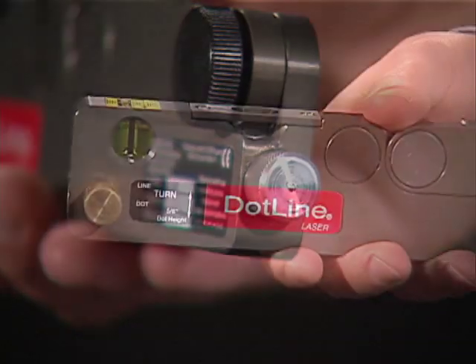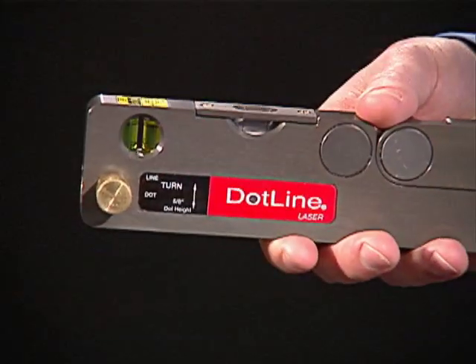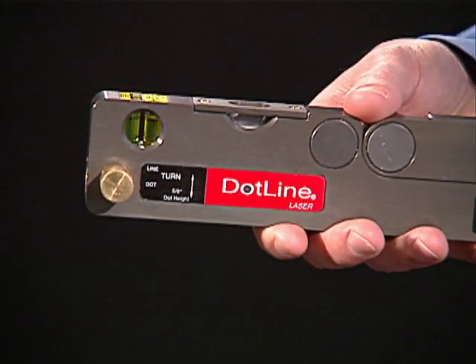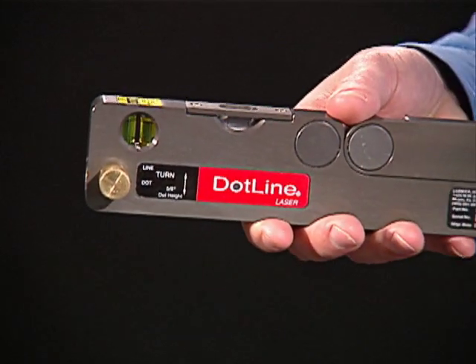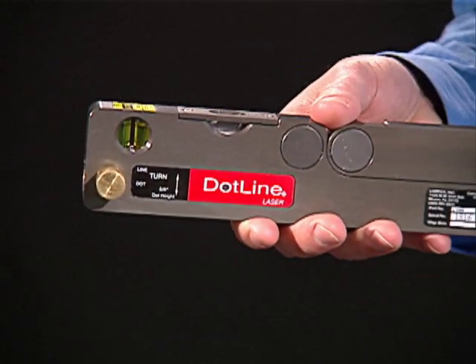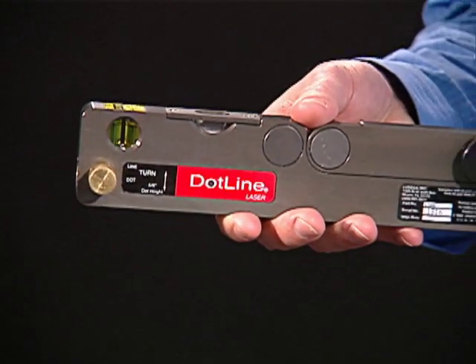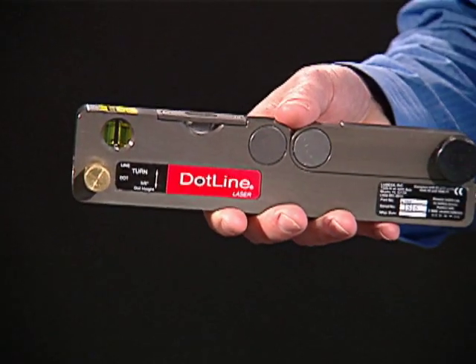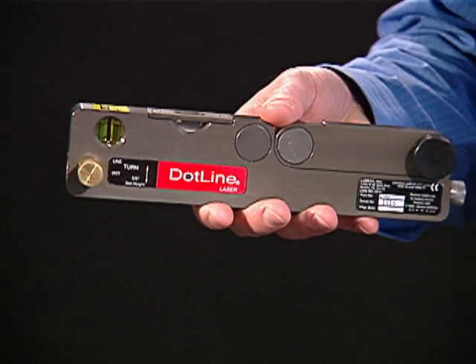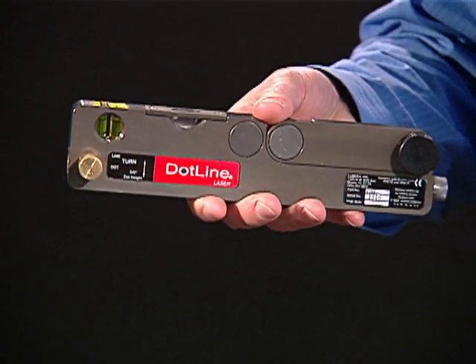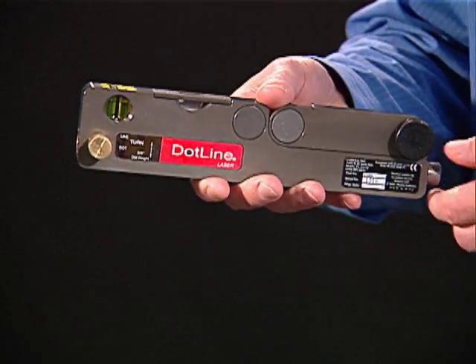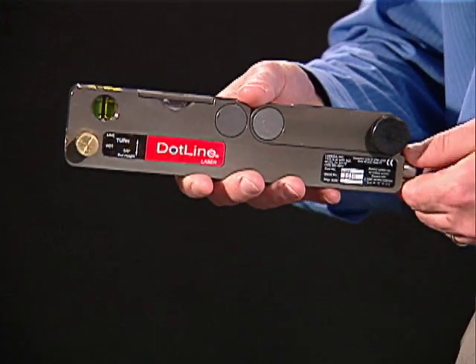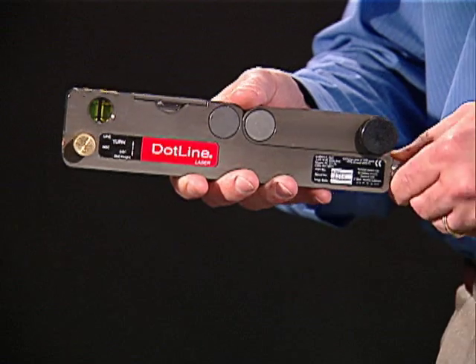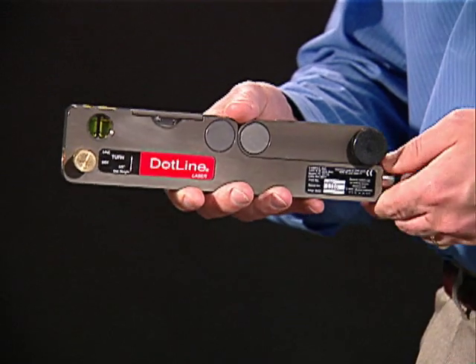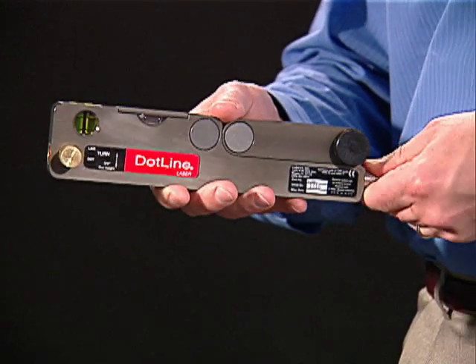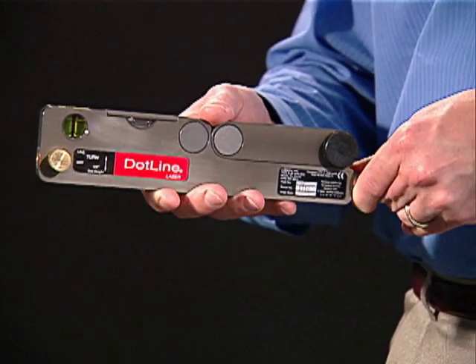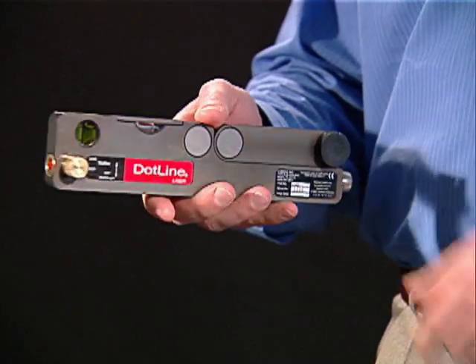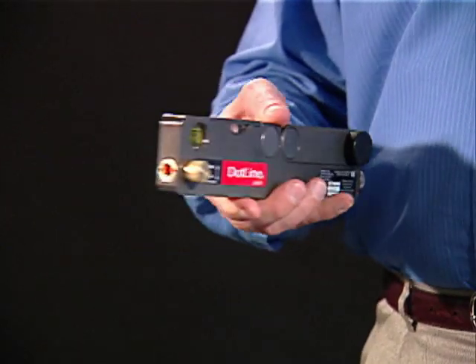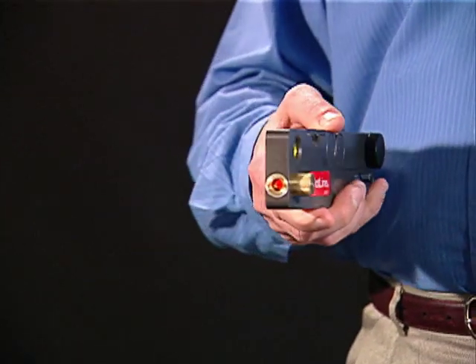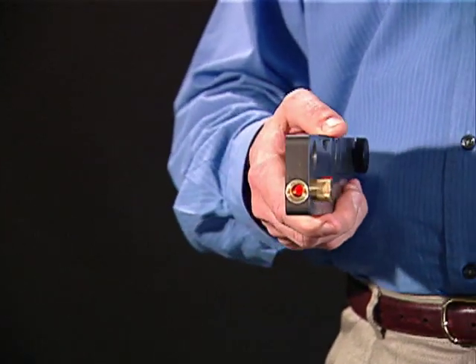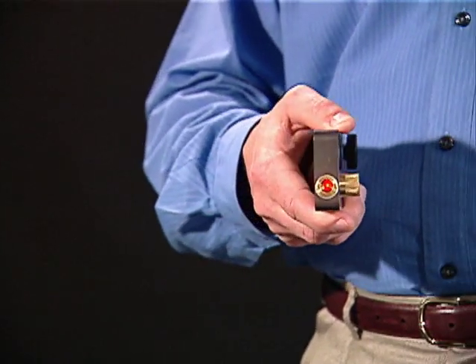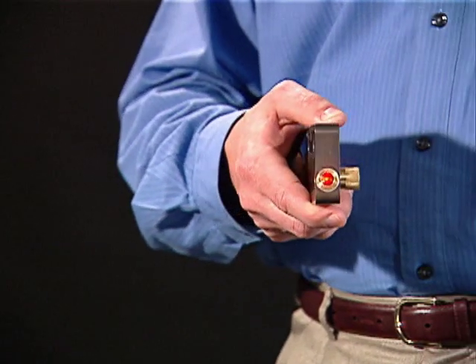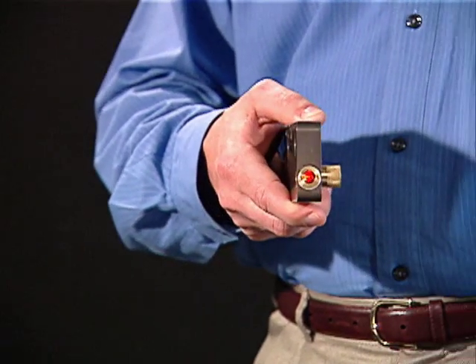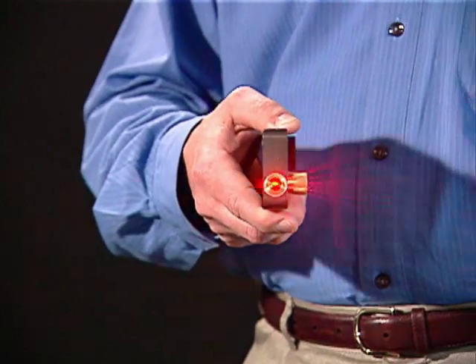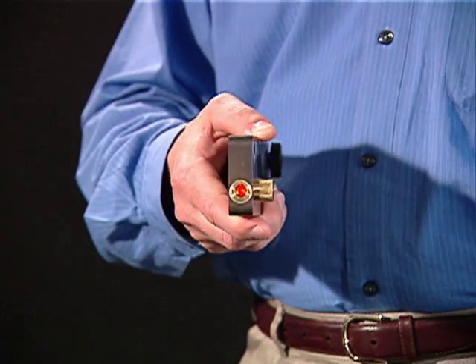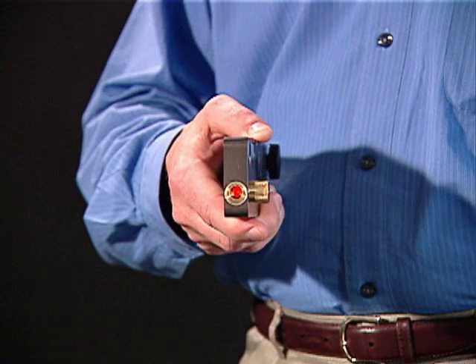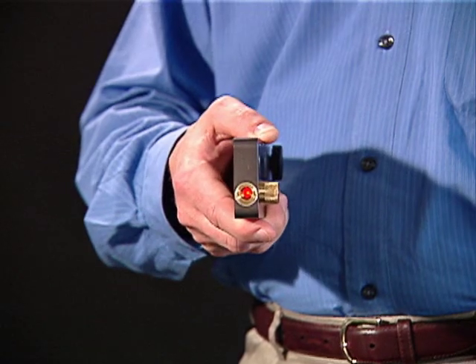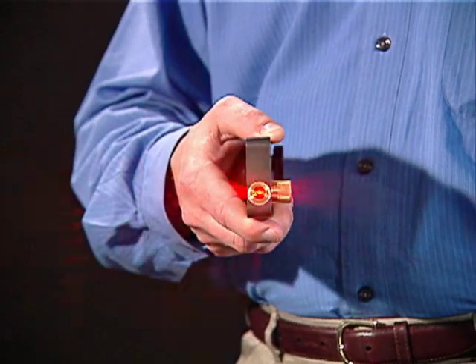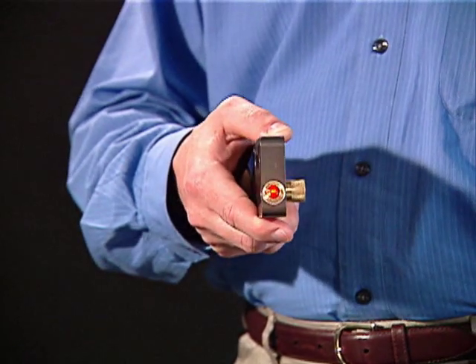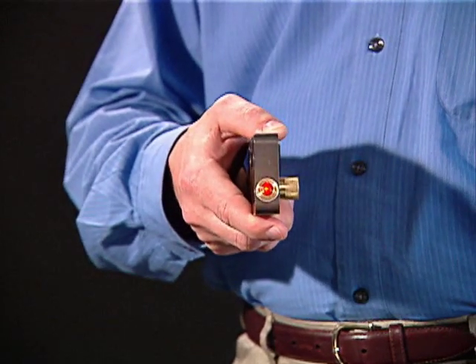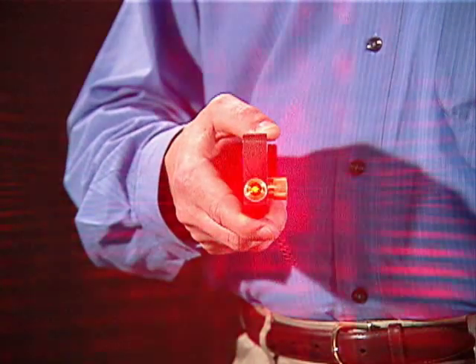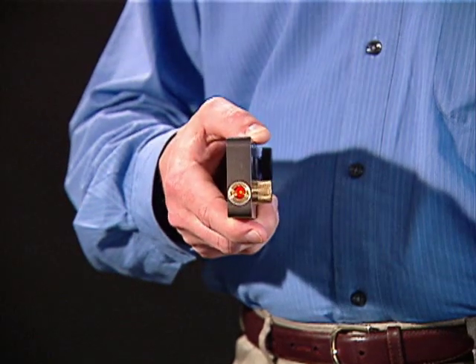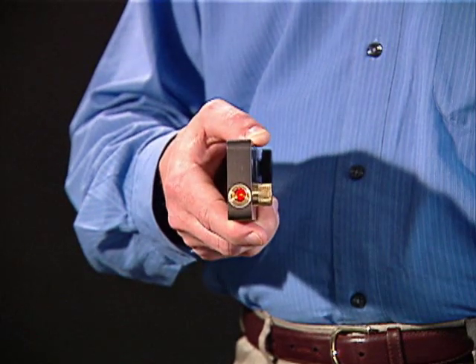It features a Class II visible laser beam, suitable for indoor and outdoor use. The laser is permanently calibrated, requiring no readjustment in the field.